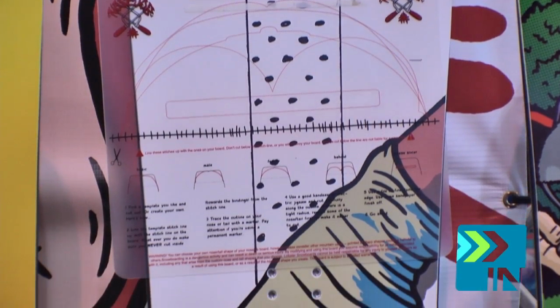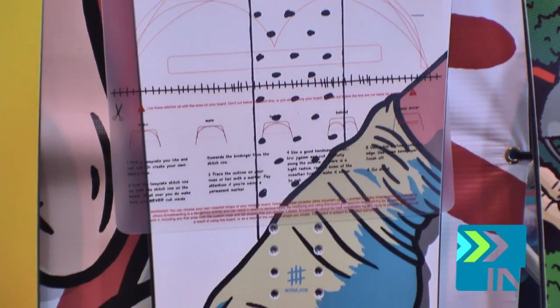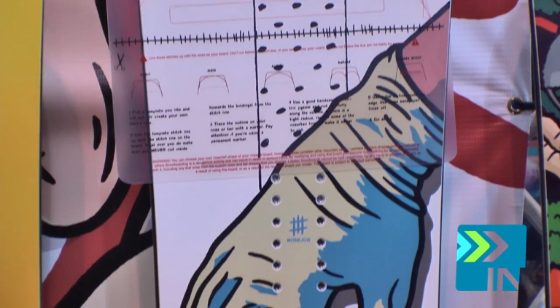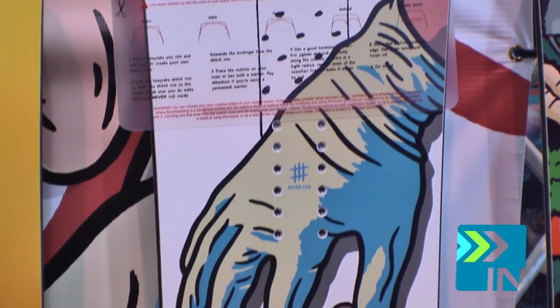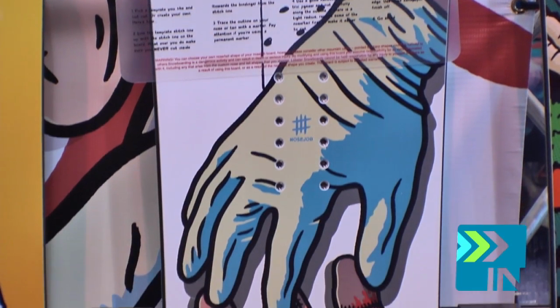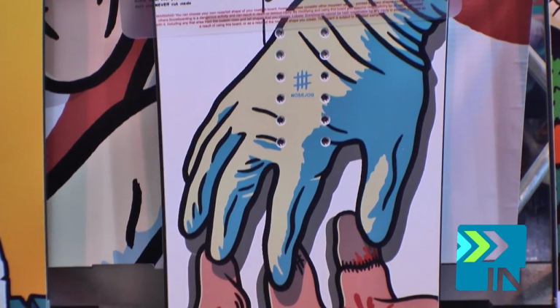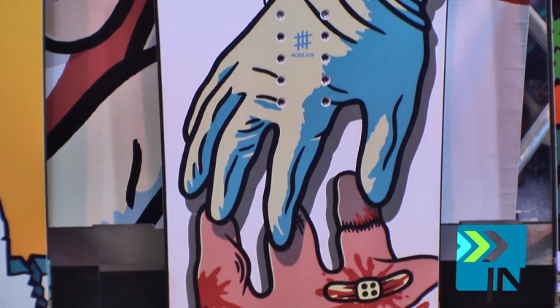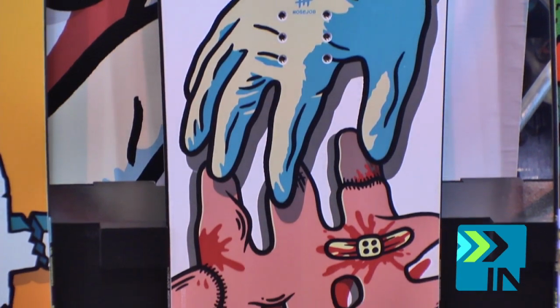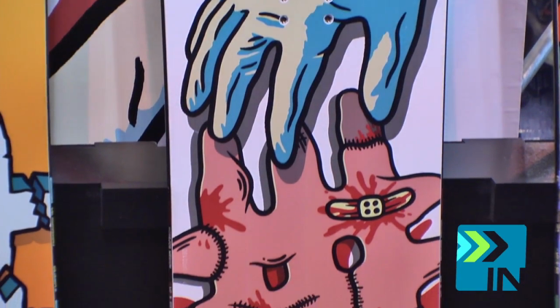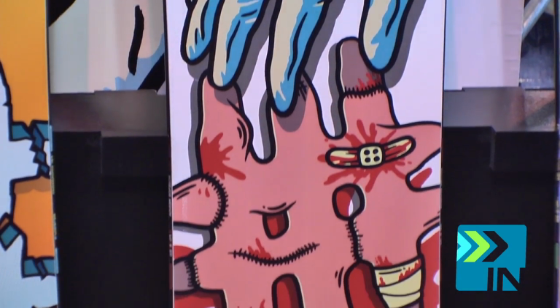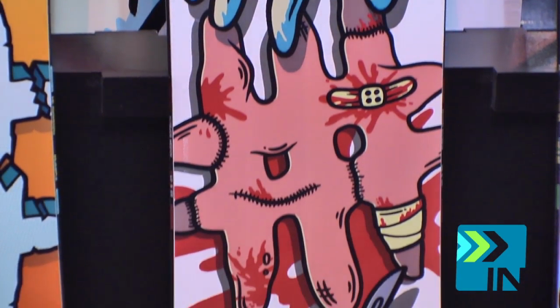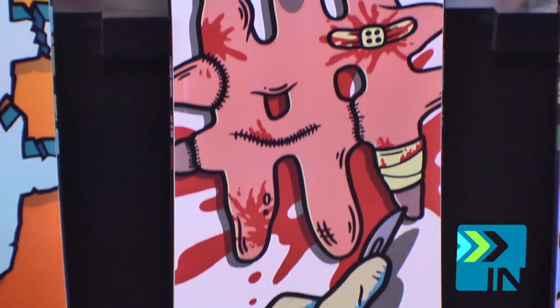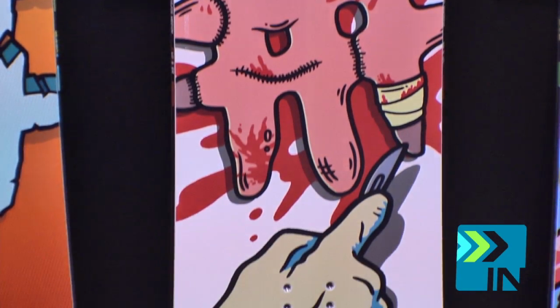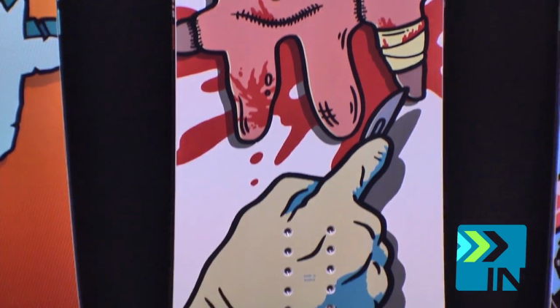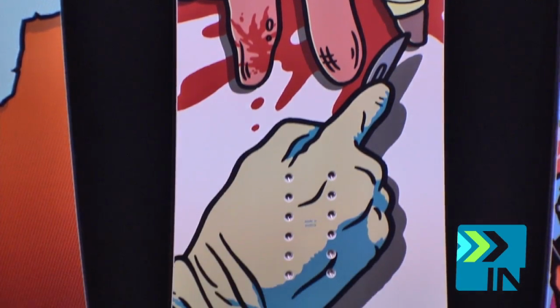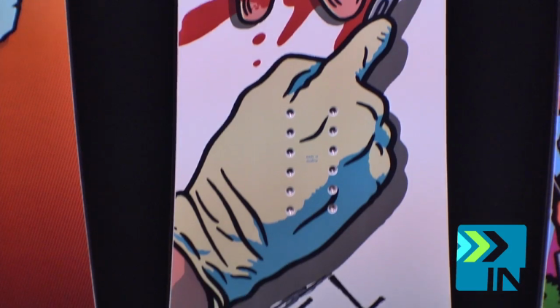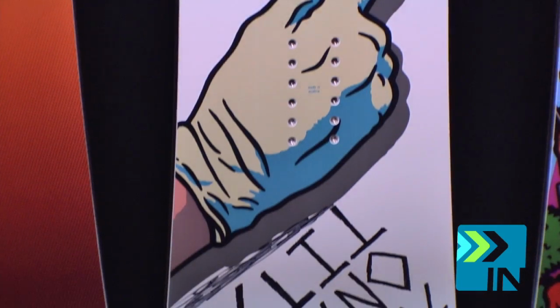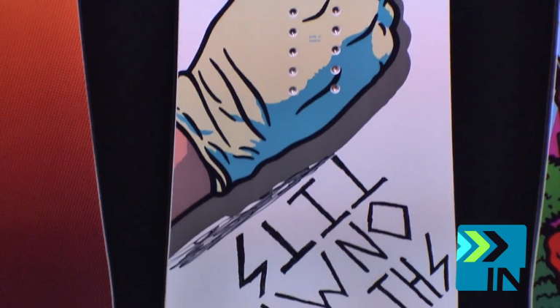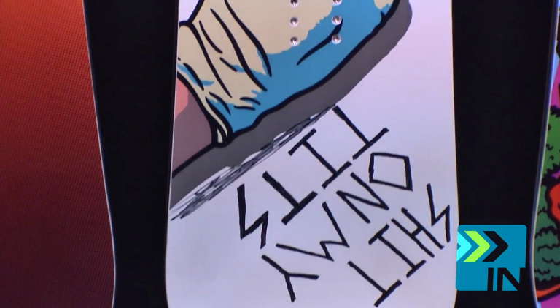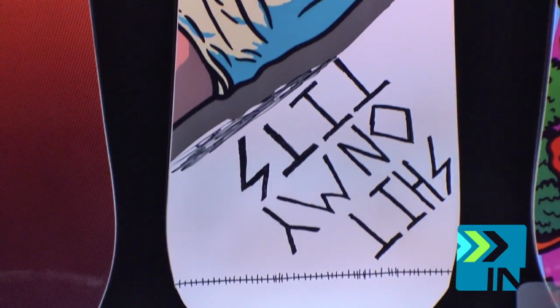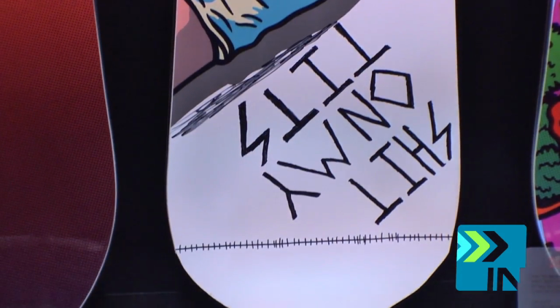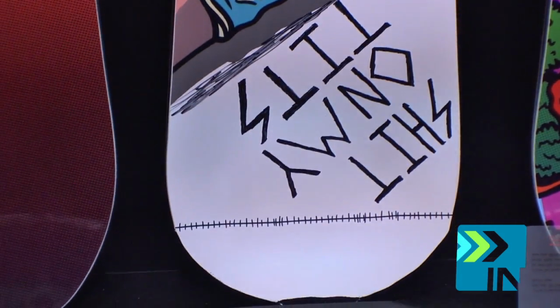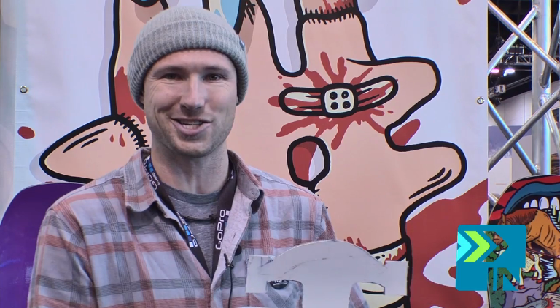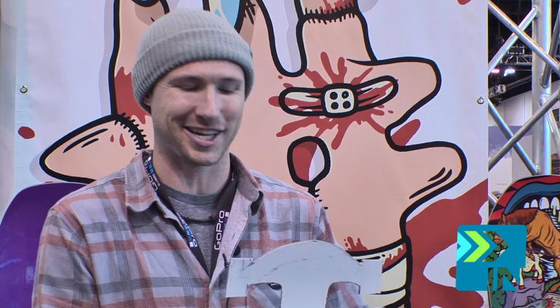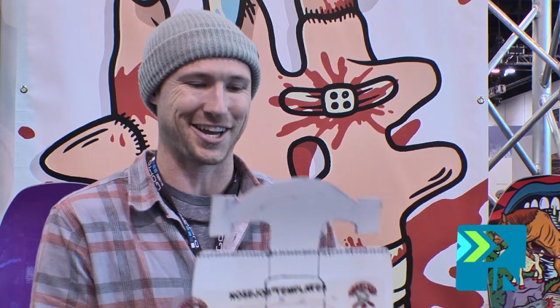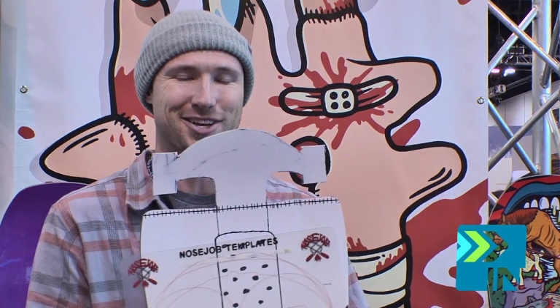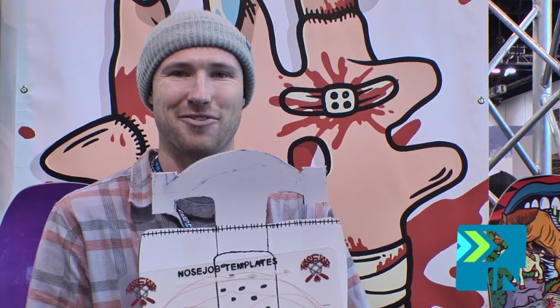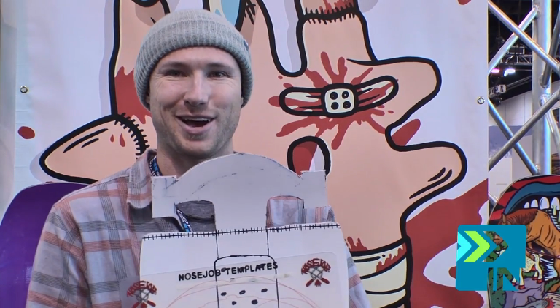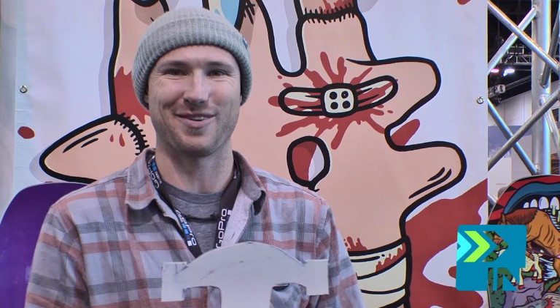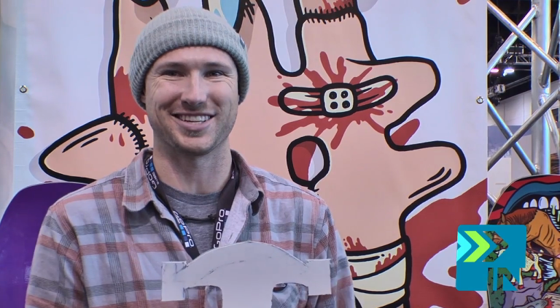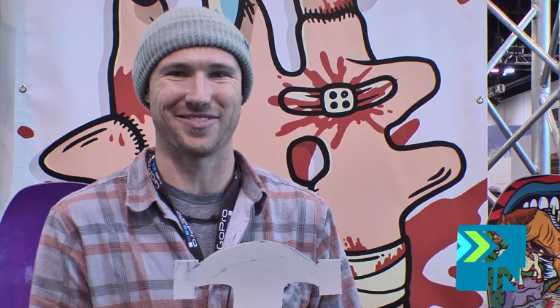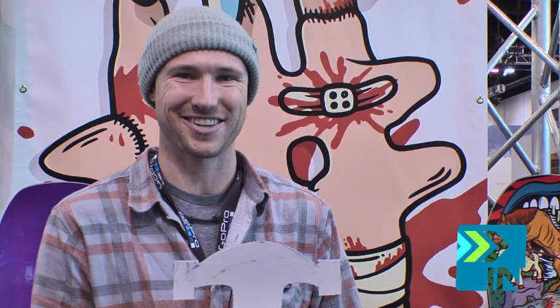Kind of go as crazy as you want. It comes in a medium size — obviously depending on how much you take off the nose and the tail, it depends on what the size of the board is. But as it stands new, it's about a 154-ish. It kind of goes by how much you want to take off of there.